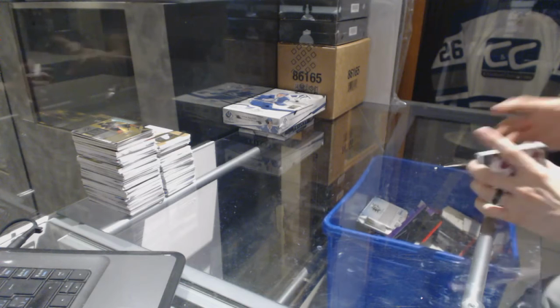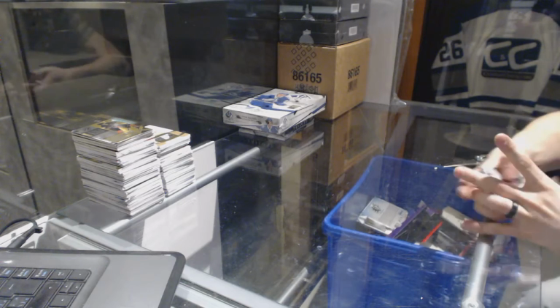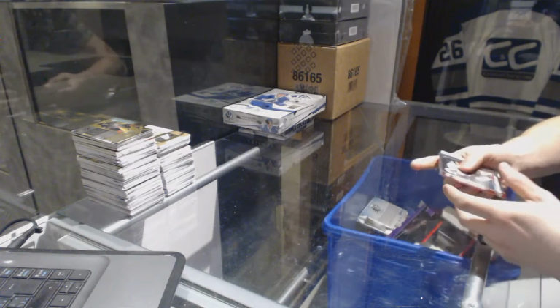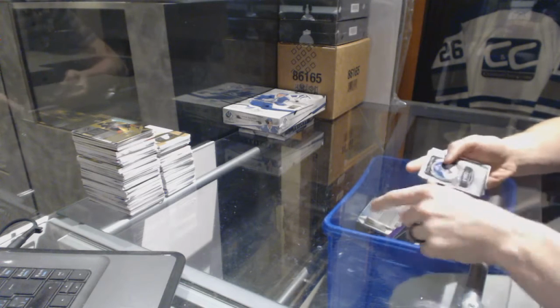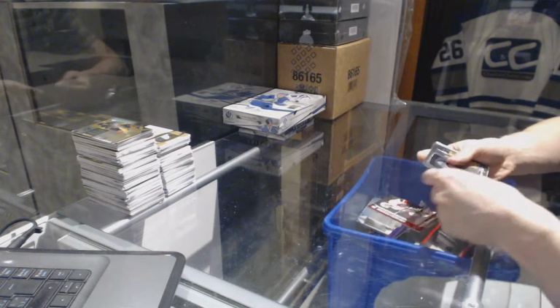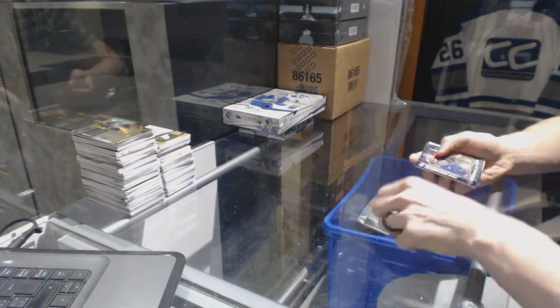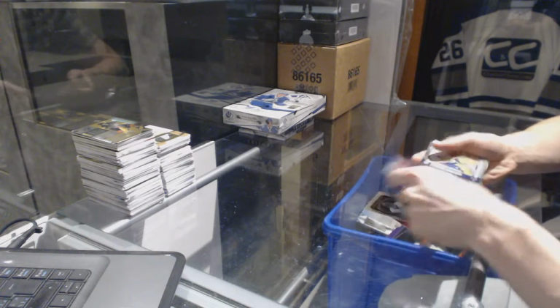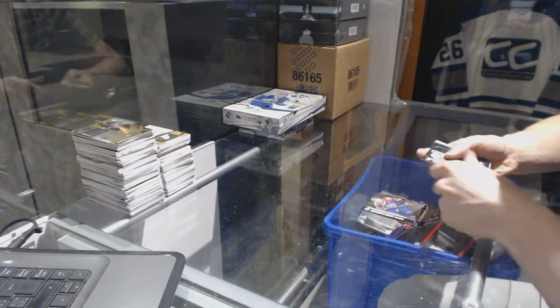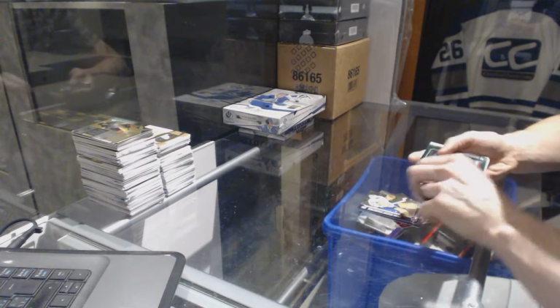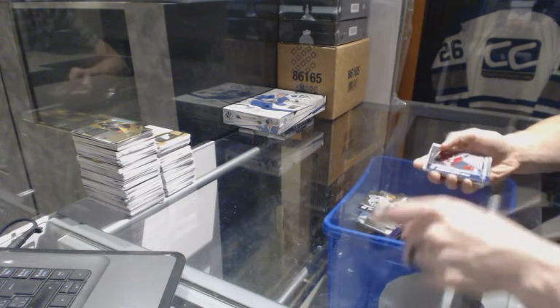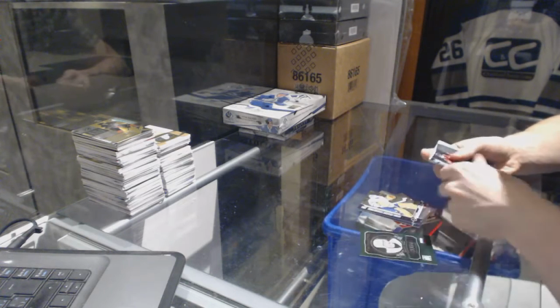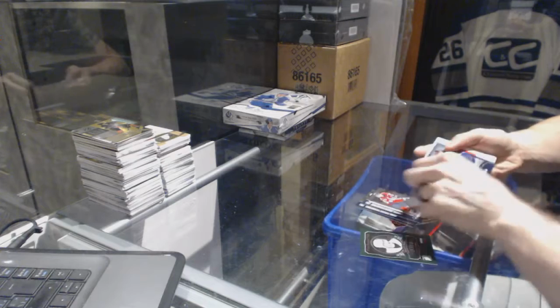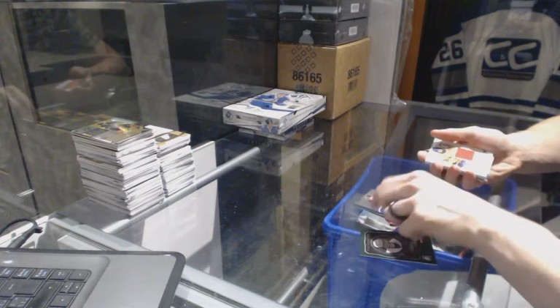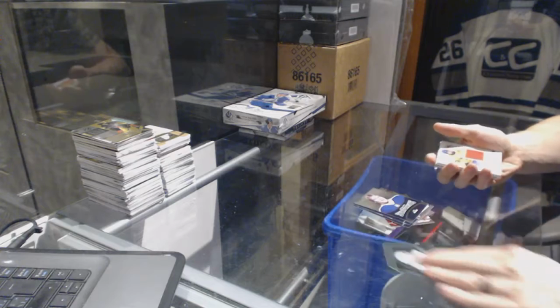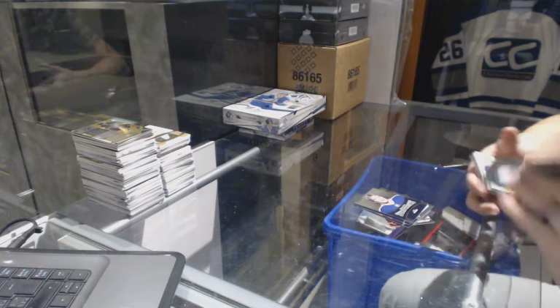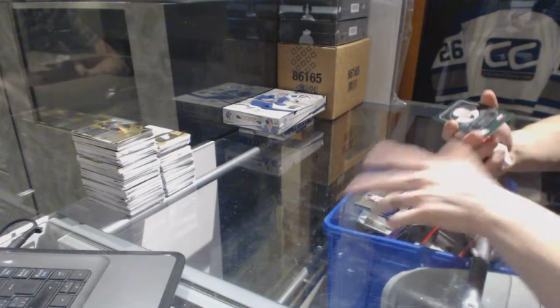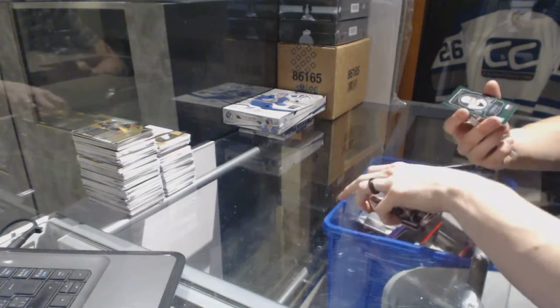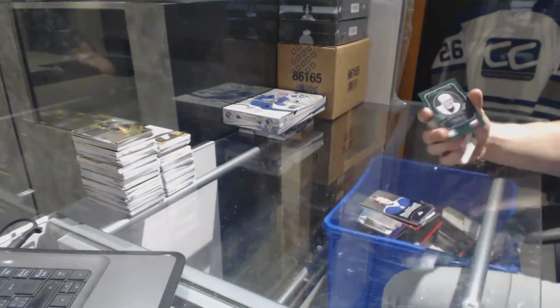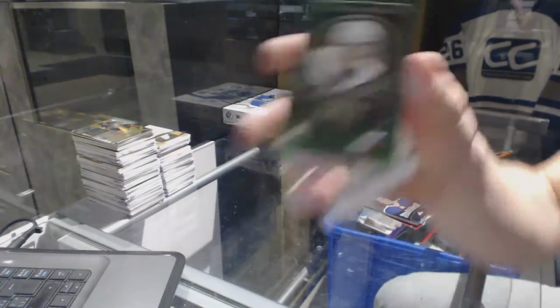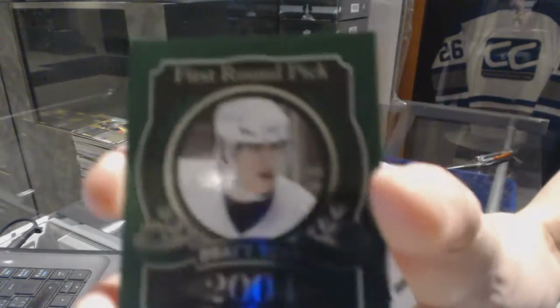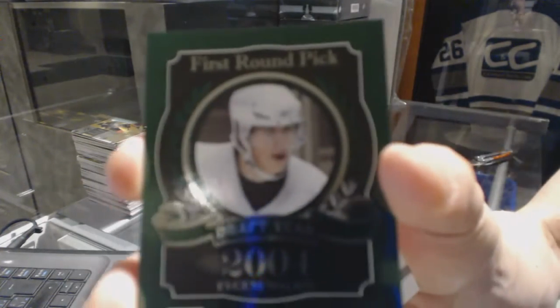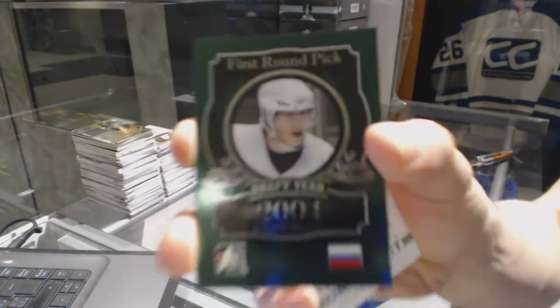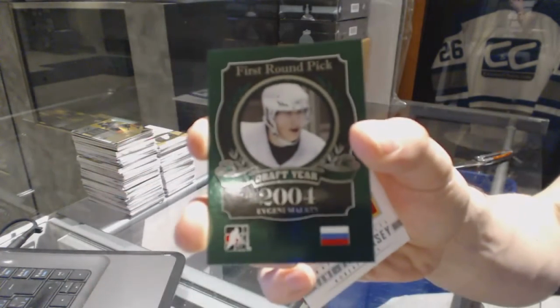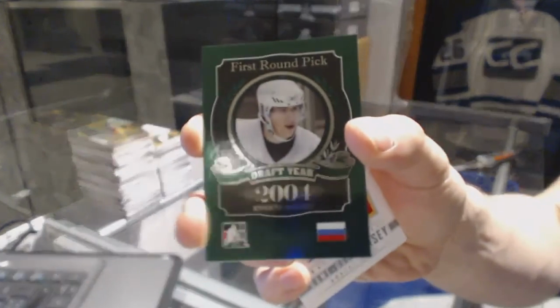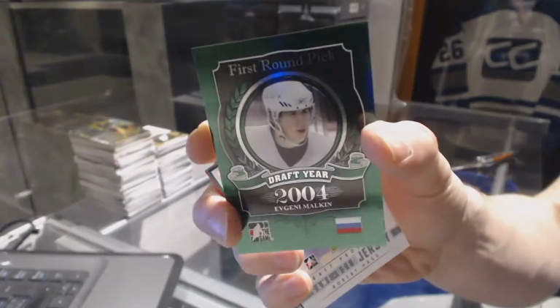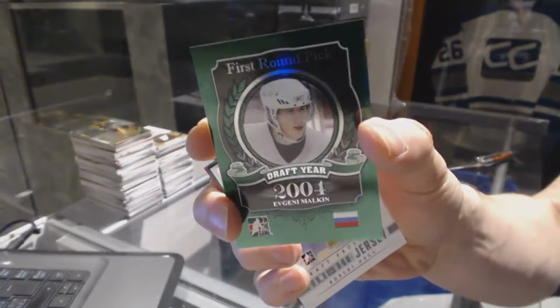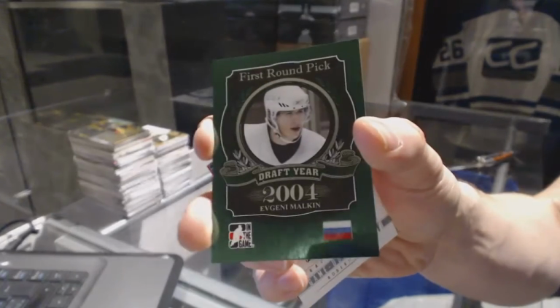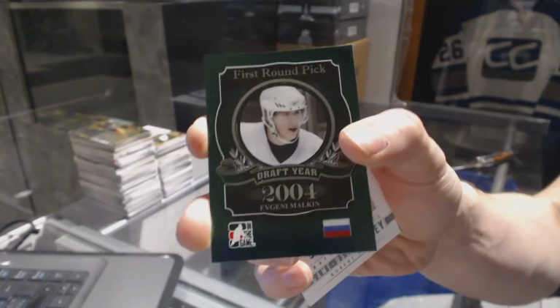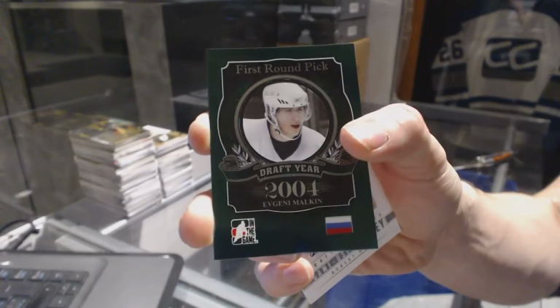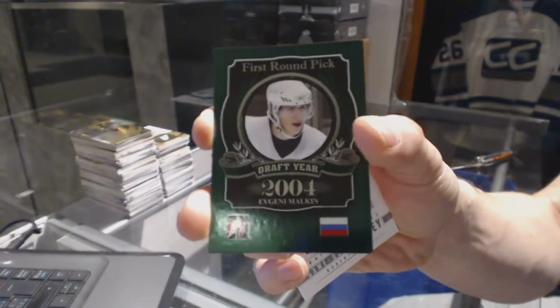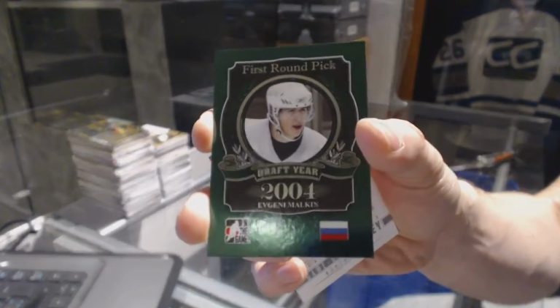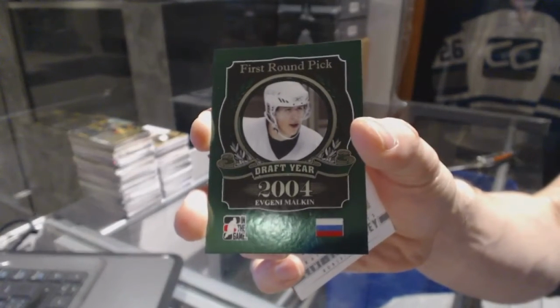Base cards: Jordan Subban, Roberto Luongo, Connor McDavid, Spencer Martin, Josh Hosang, Mark Messier. And we got a base Emerald out of 50 for the Pittsburgh Penguins, Evgeny Malkin.